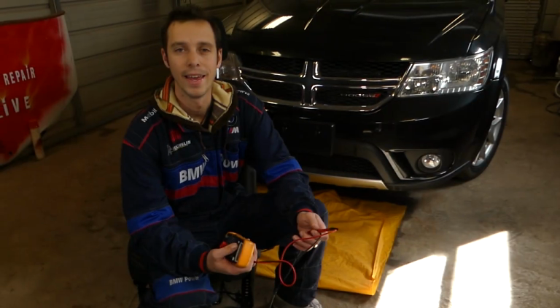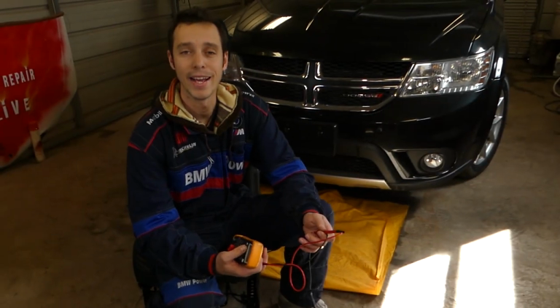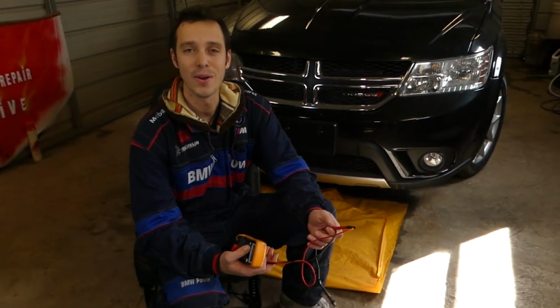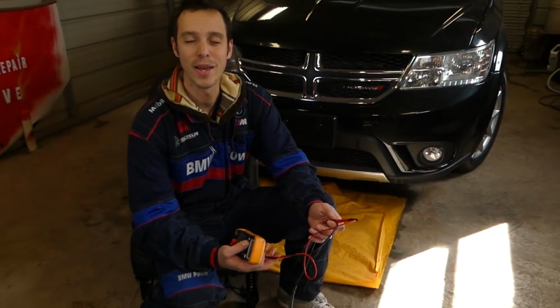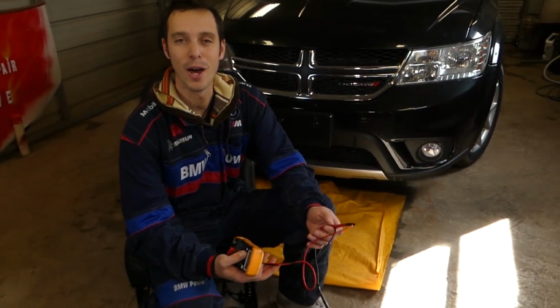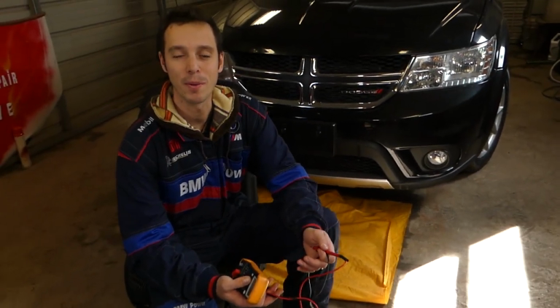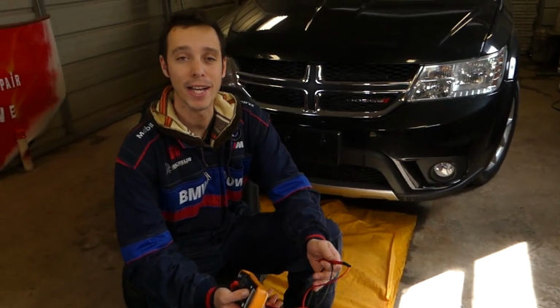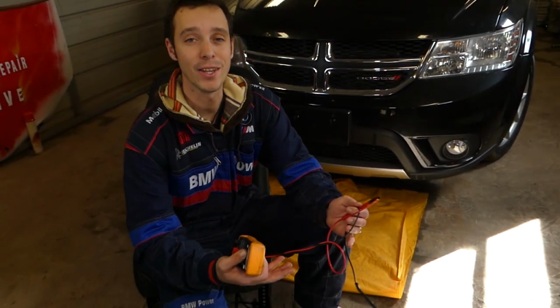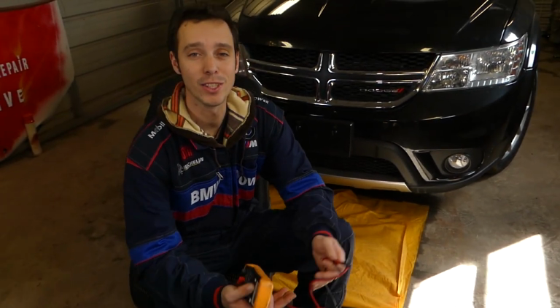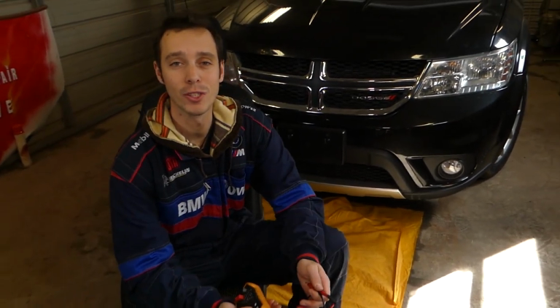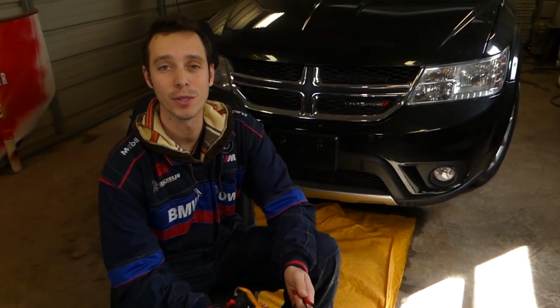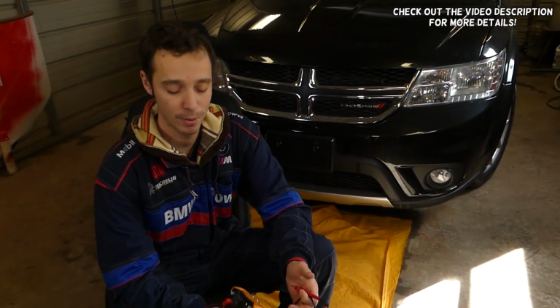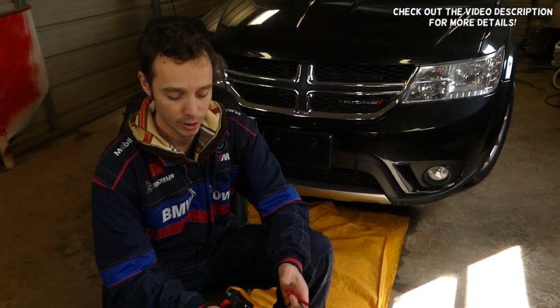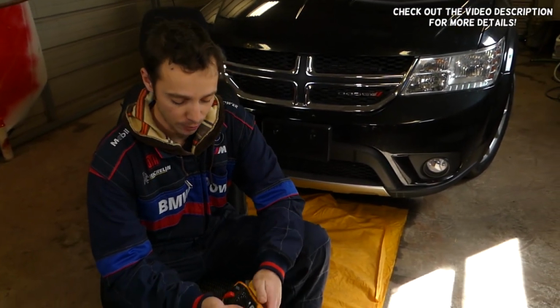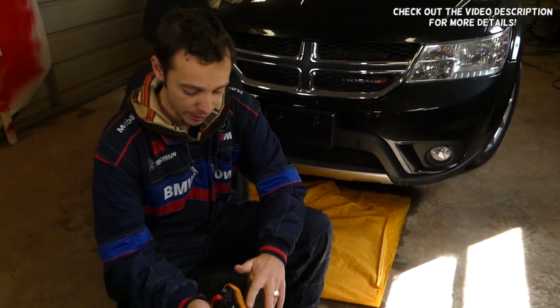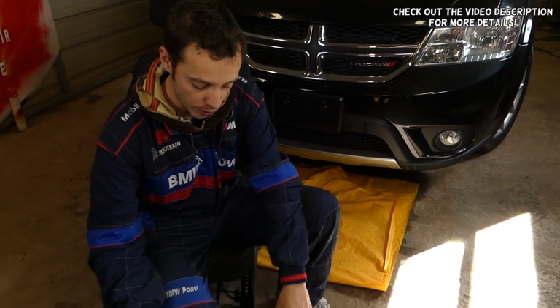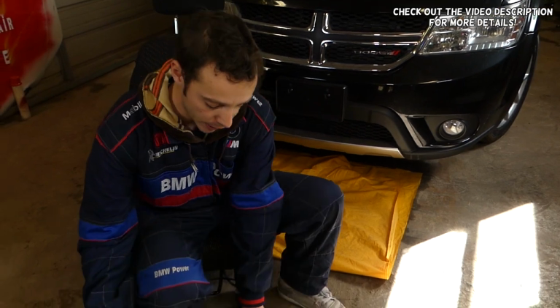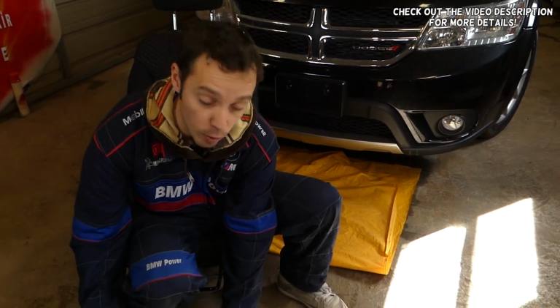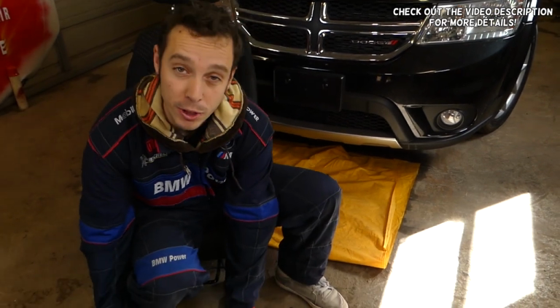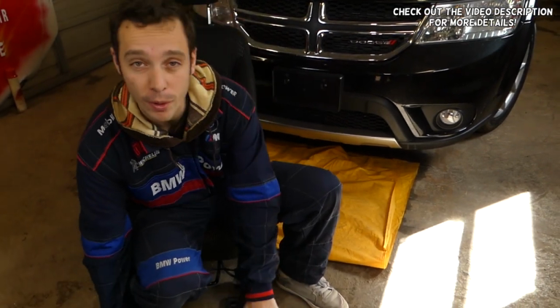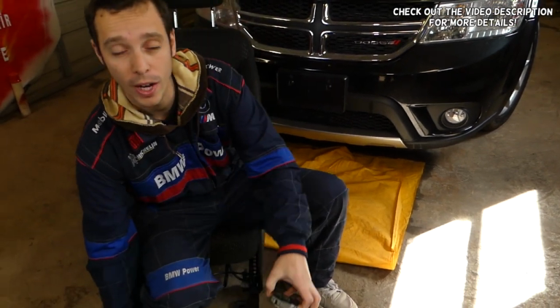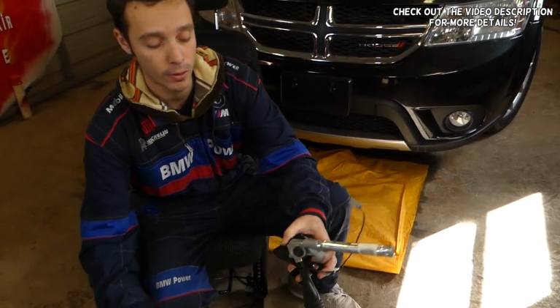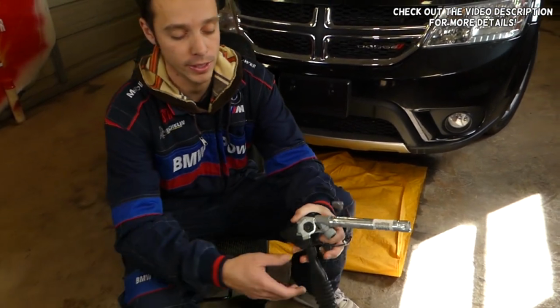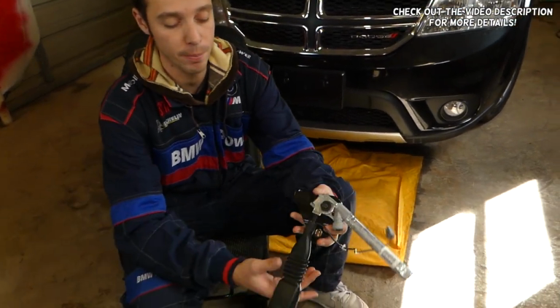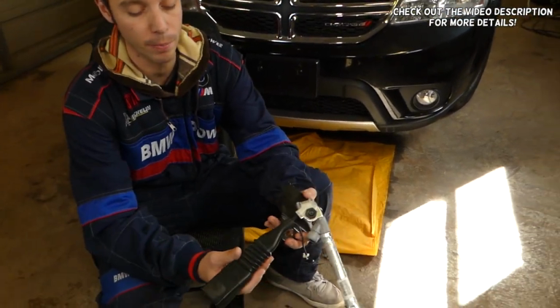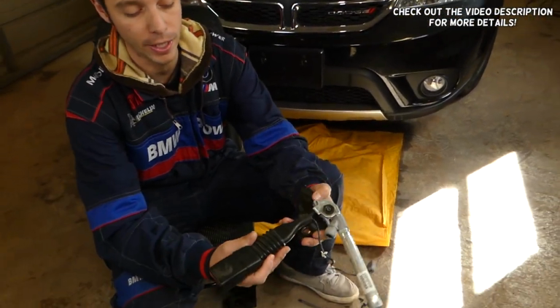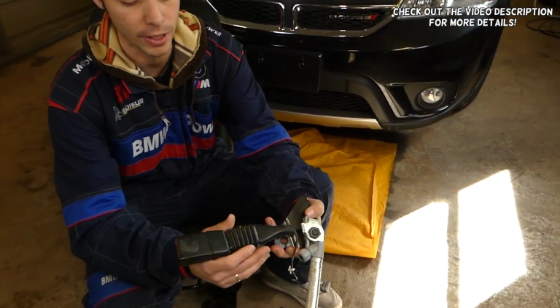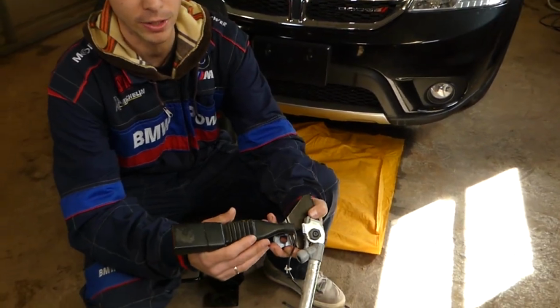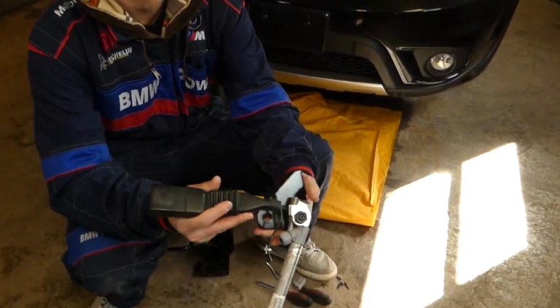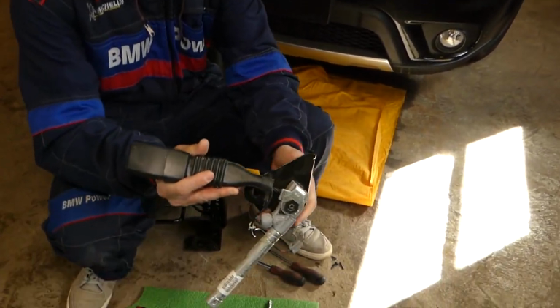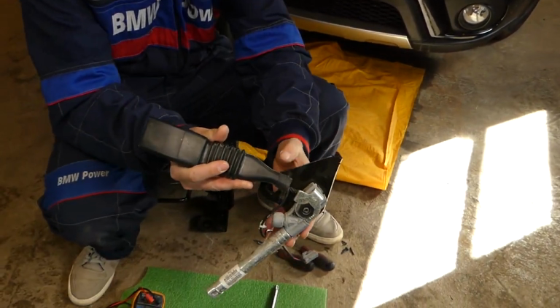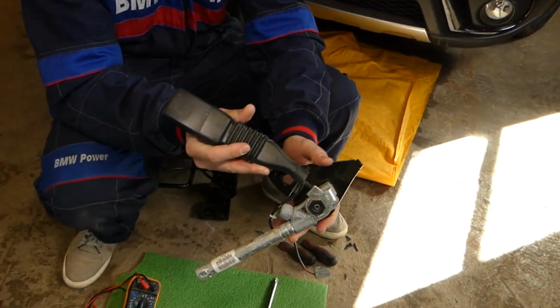Hey guys, welcome back to Auto Repair Guys. Thank you guys for watching and subscribing to the channel. In today's video, we'll be showing you how to test a seat belt pretensioner.